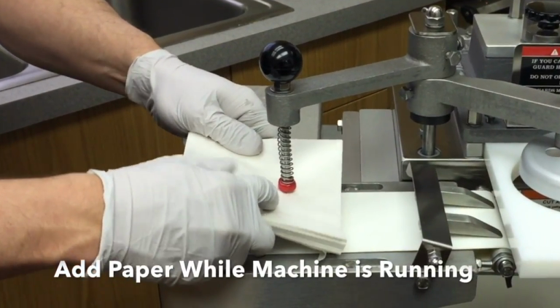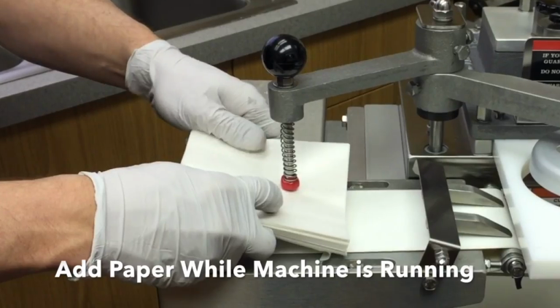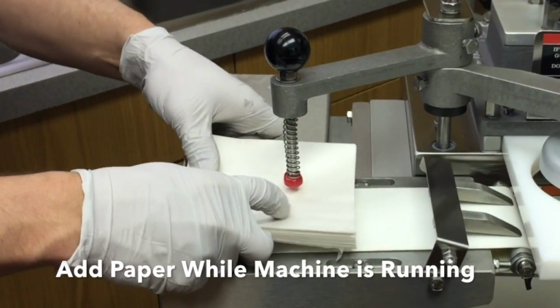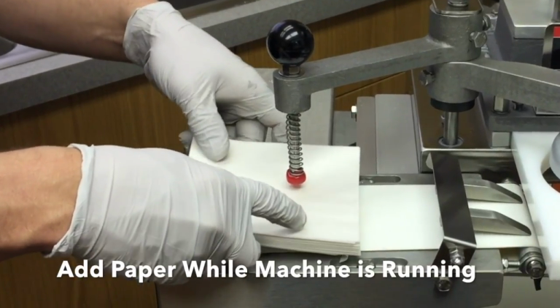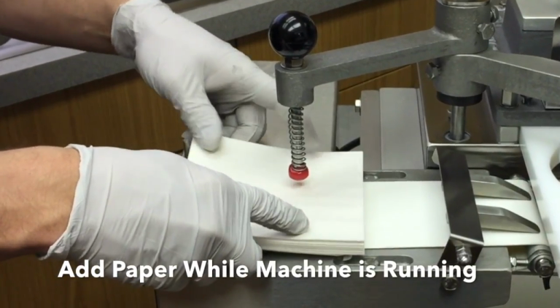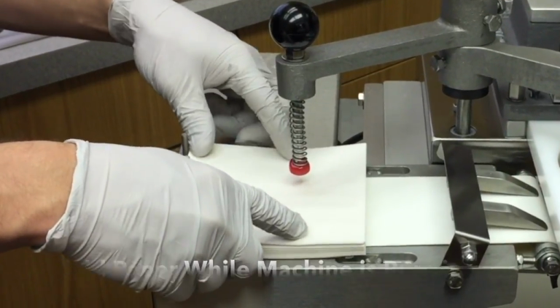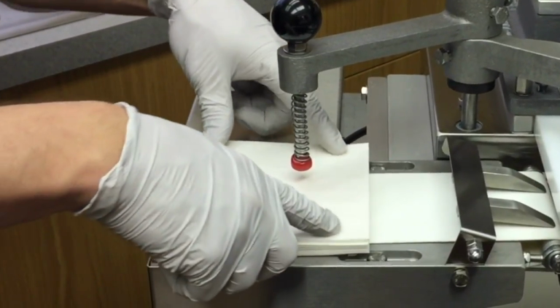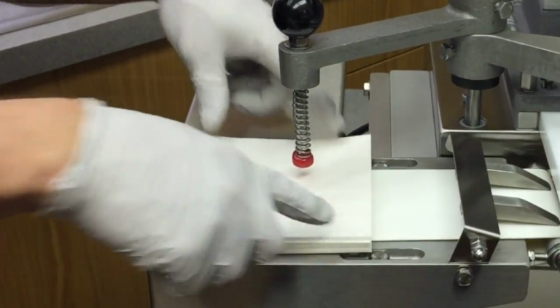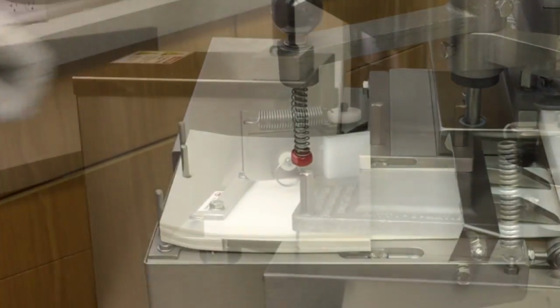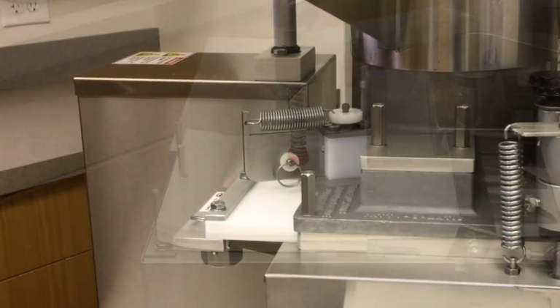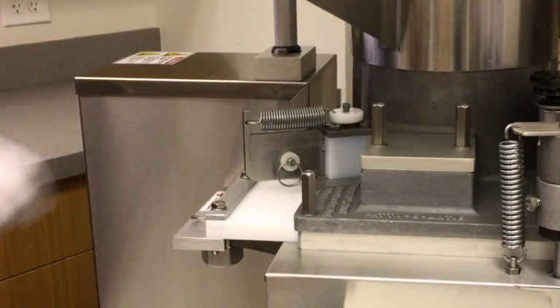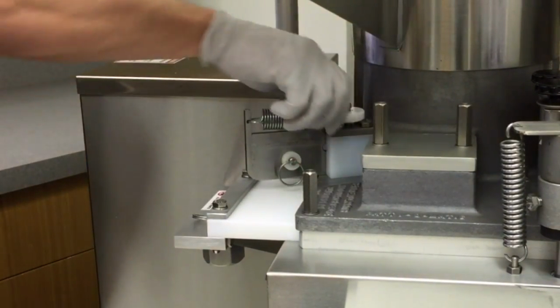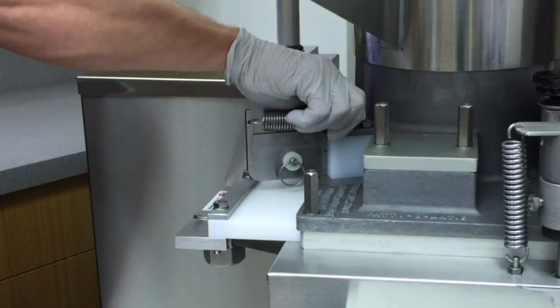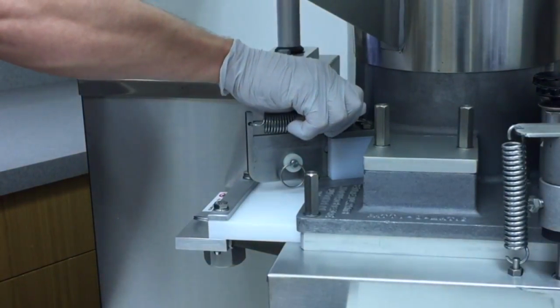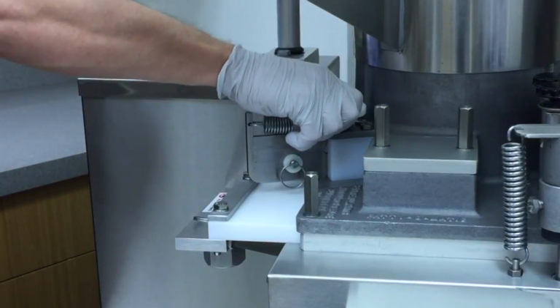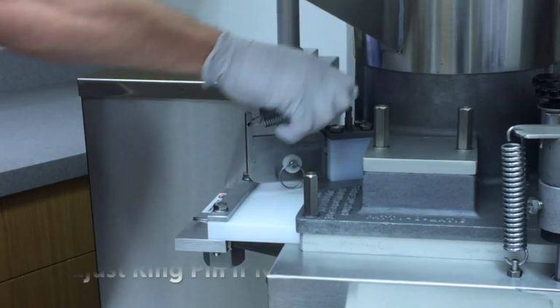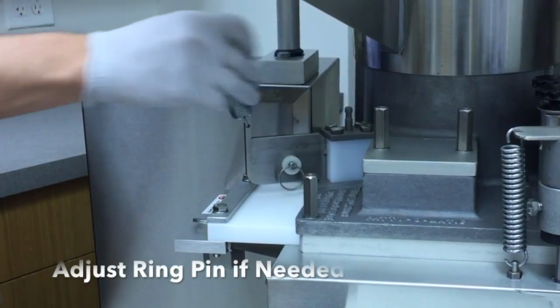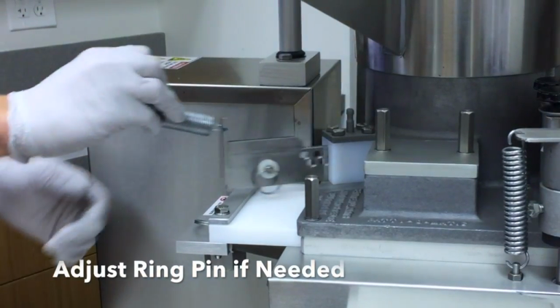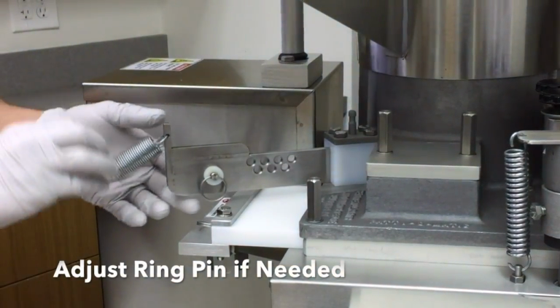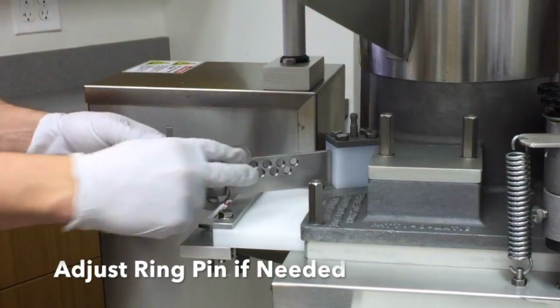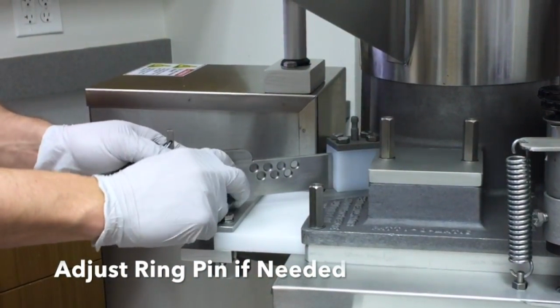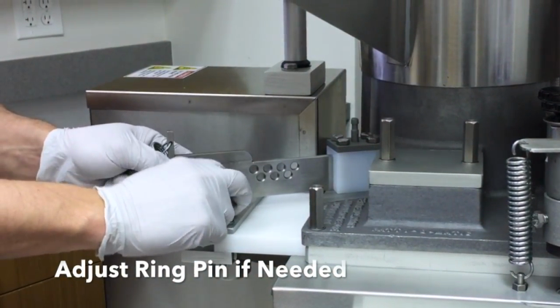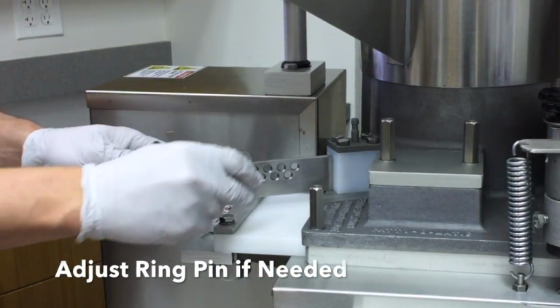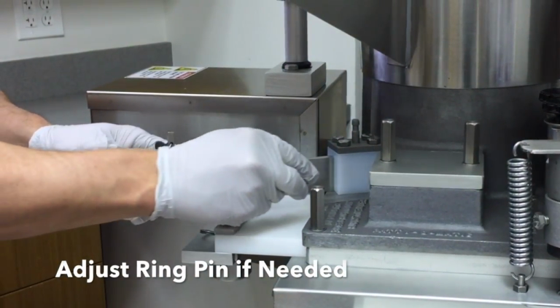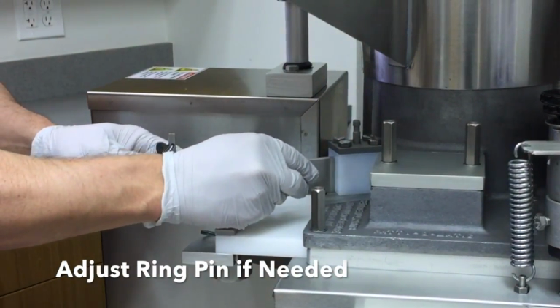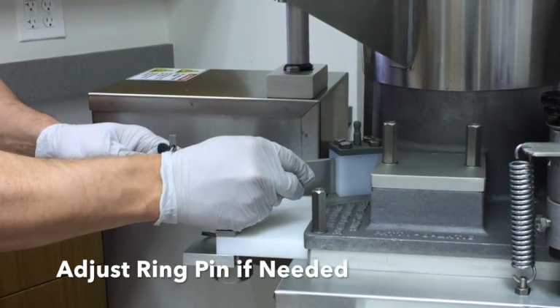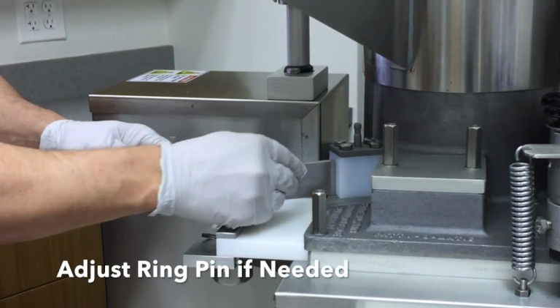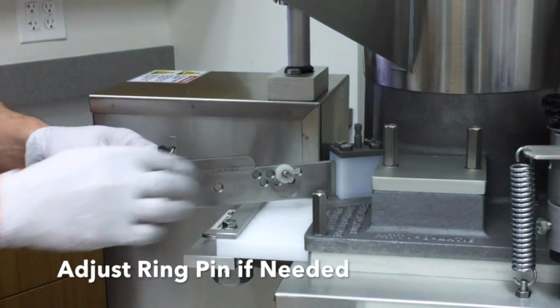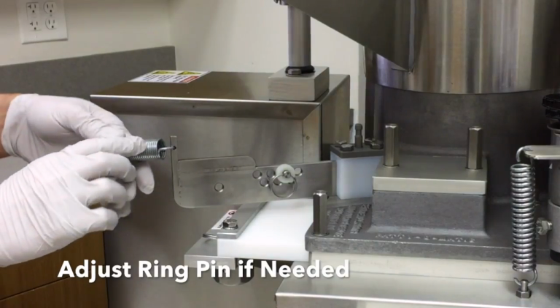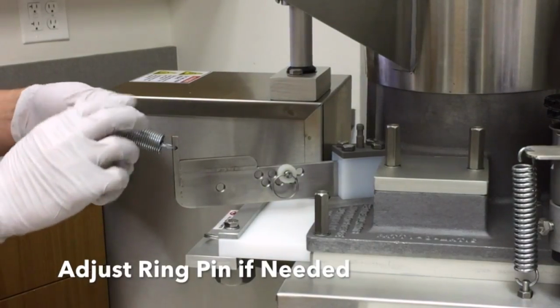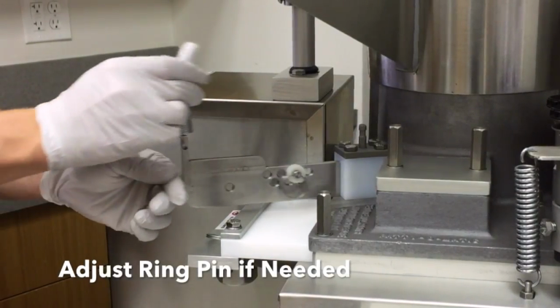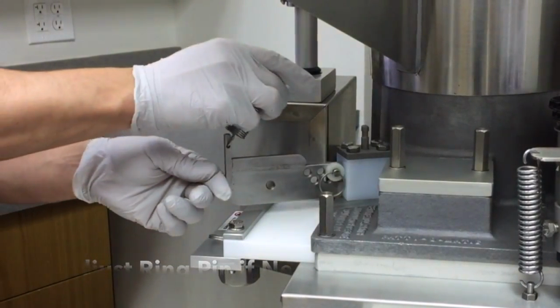The operator can continue to feed product while the machine is running; this is only needed after producing 12 to 15 pounds of patties. Paper may be added while the machine is running. The pin in the pressure plate can be adjusted for individual product or appearance needs — see the owner's manual for further information.